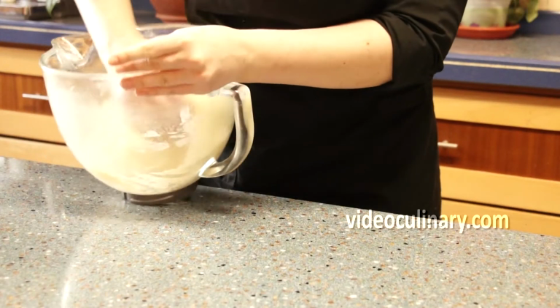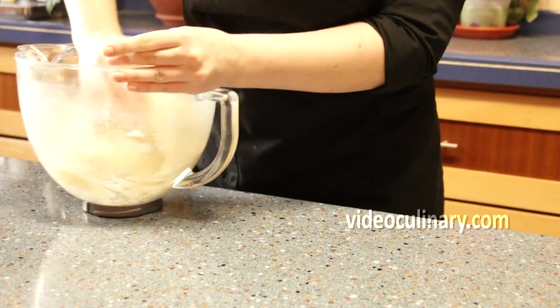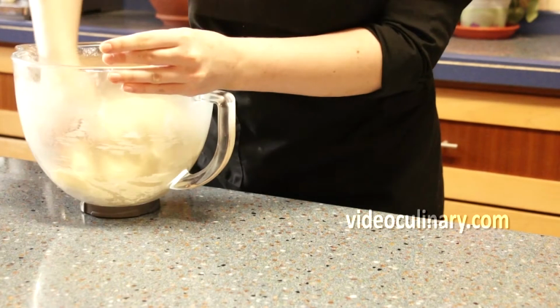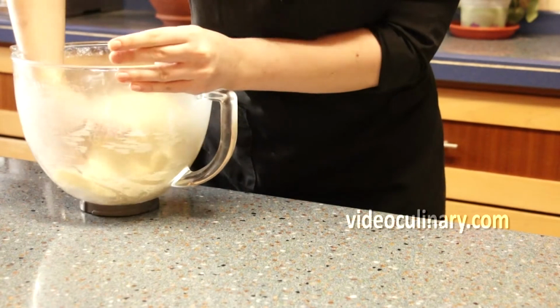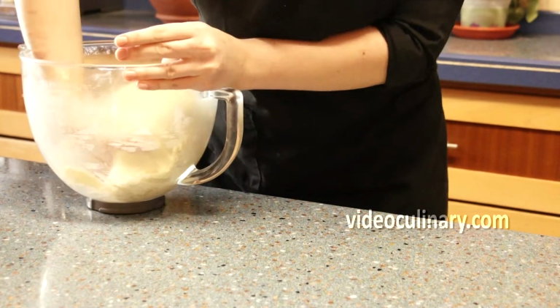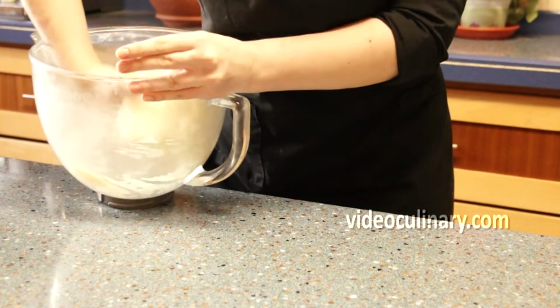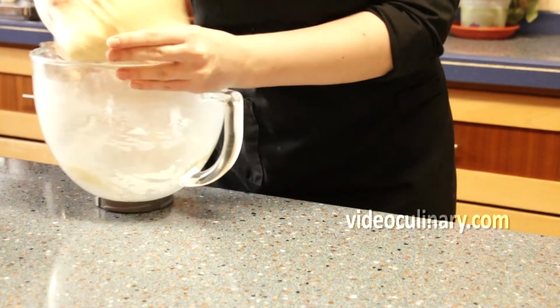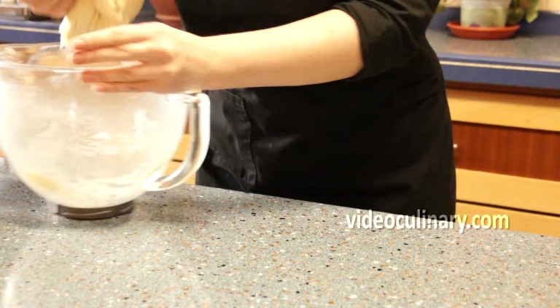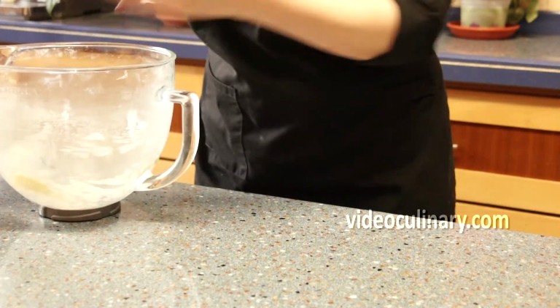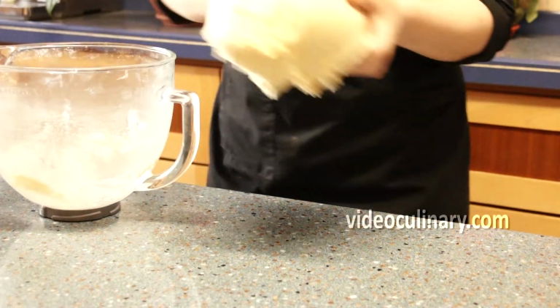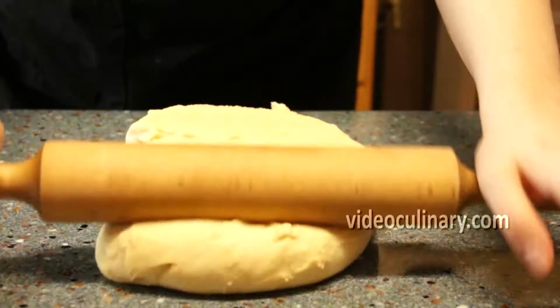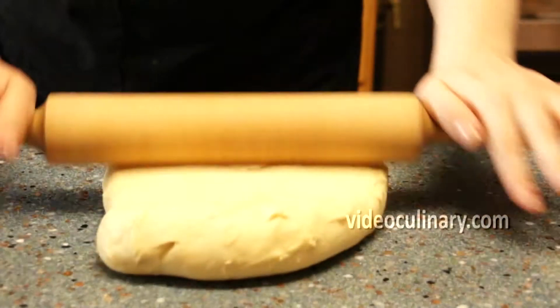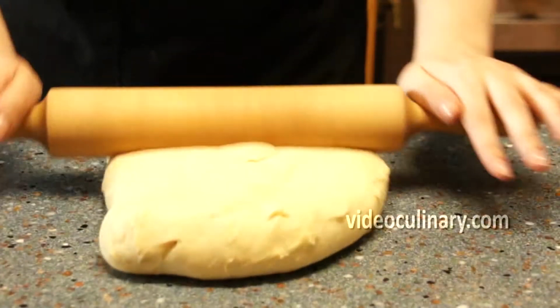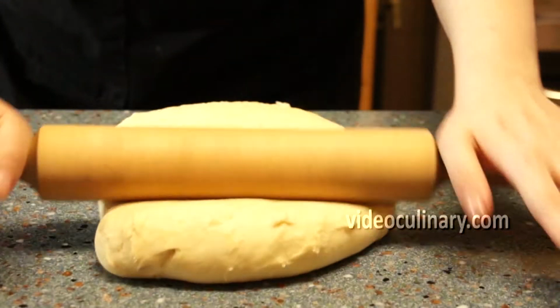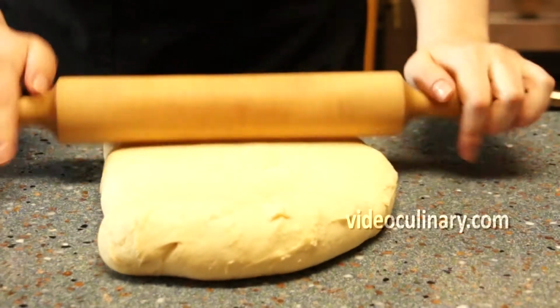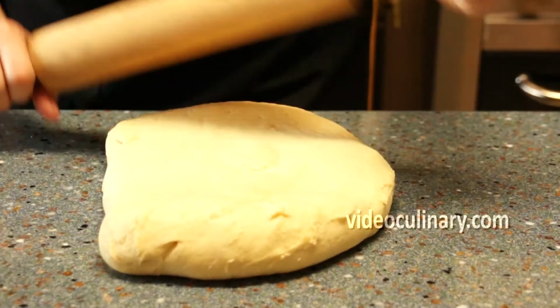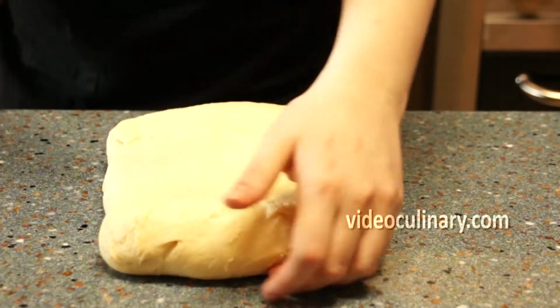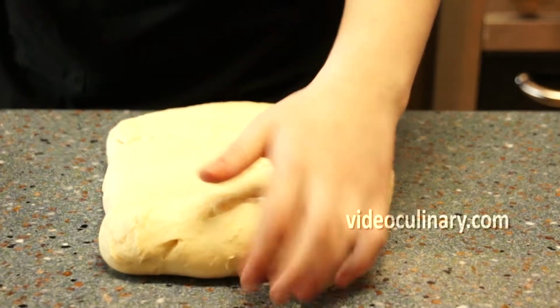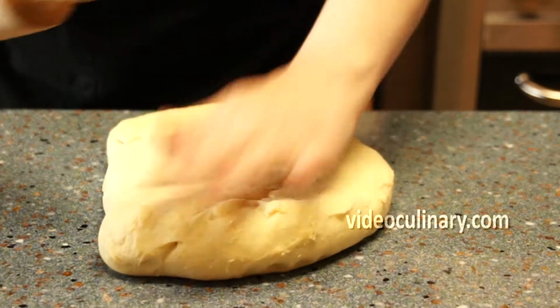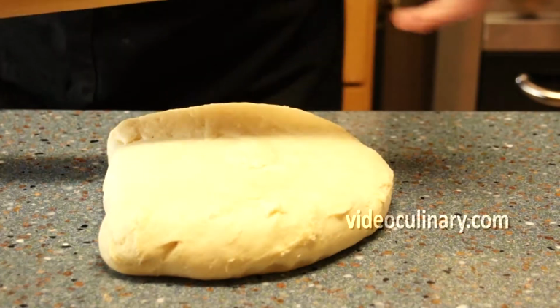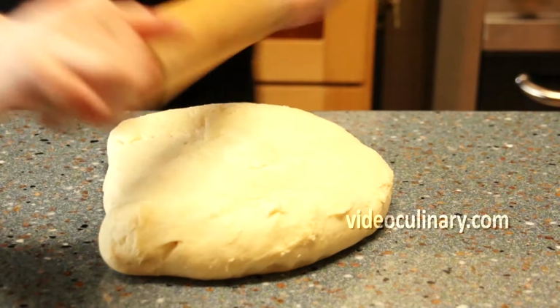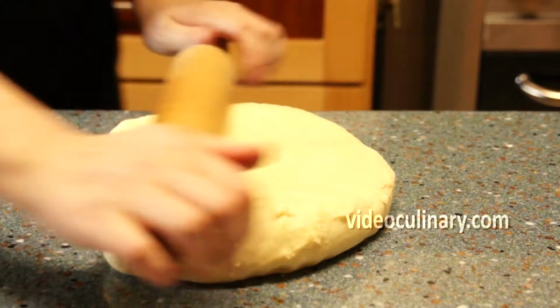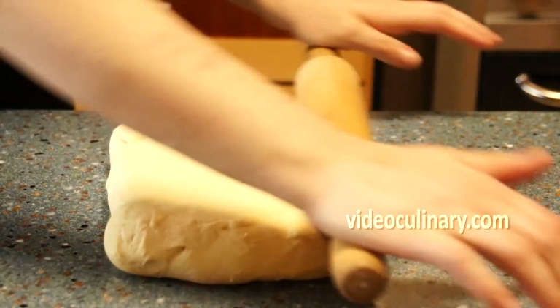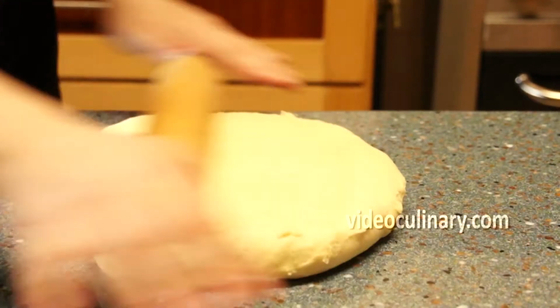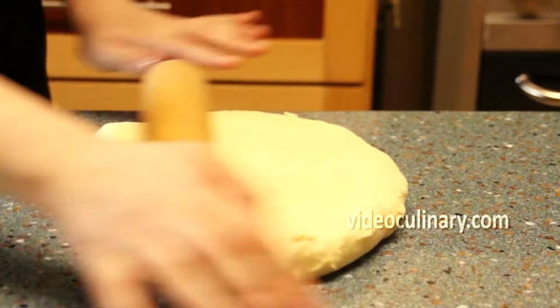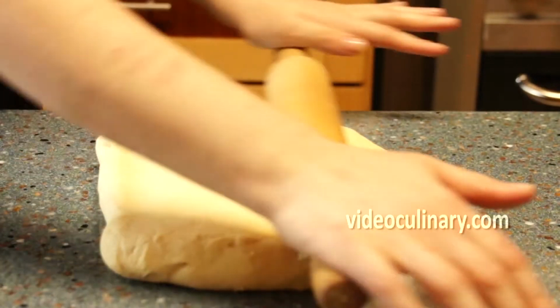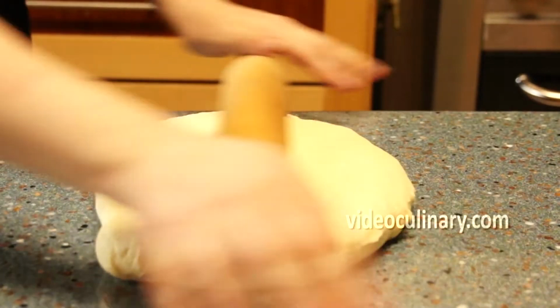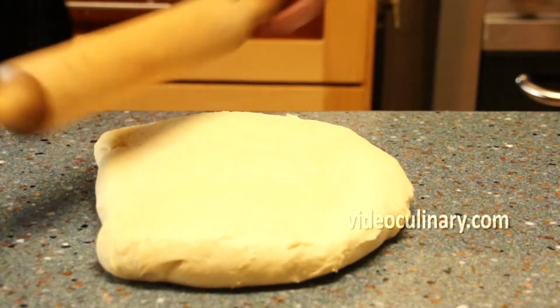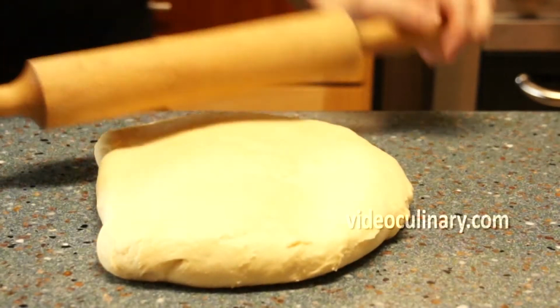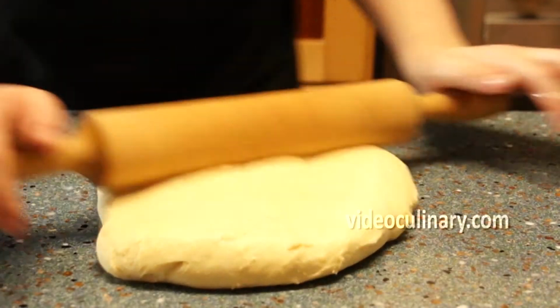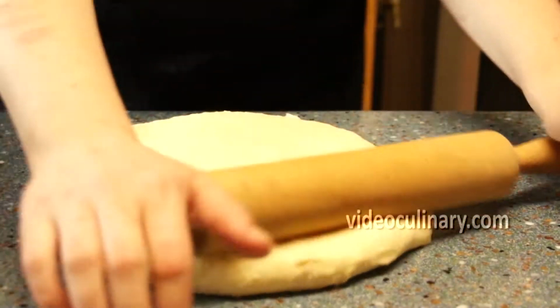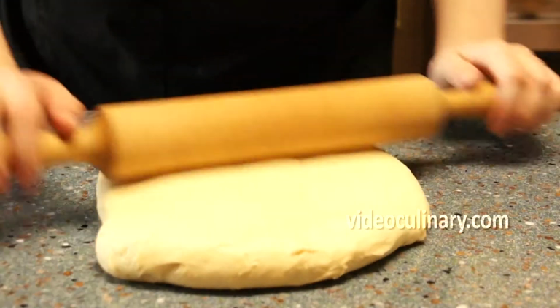Spread the dough into a rectangle, cover with plastic wrap or place in a bag and refrigerate overnight.